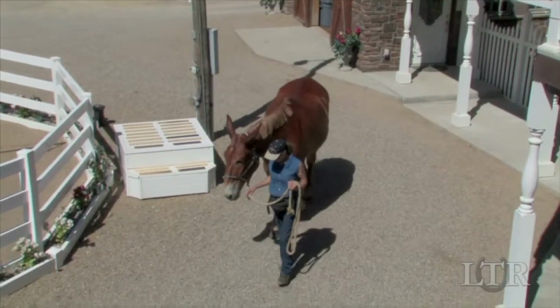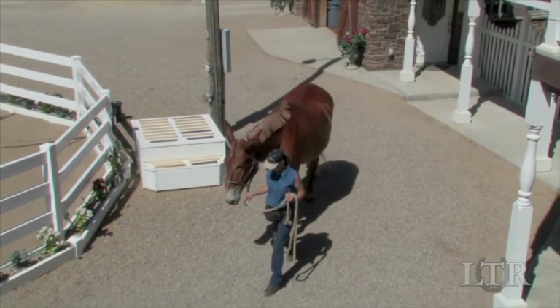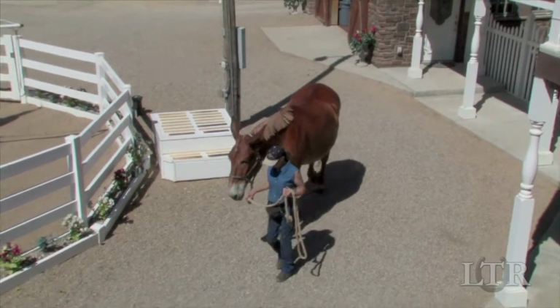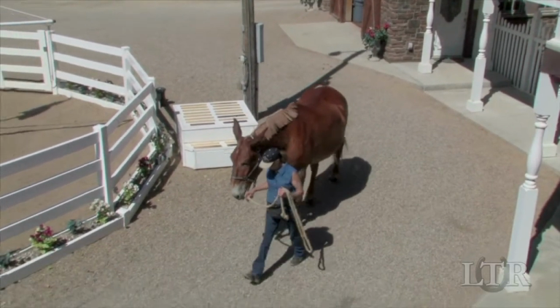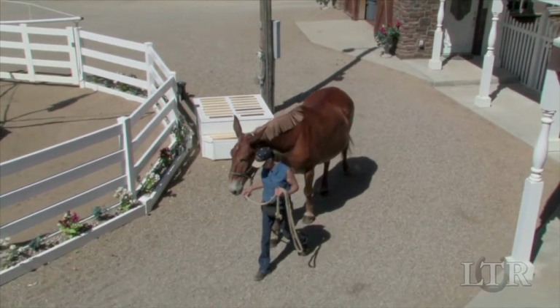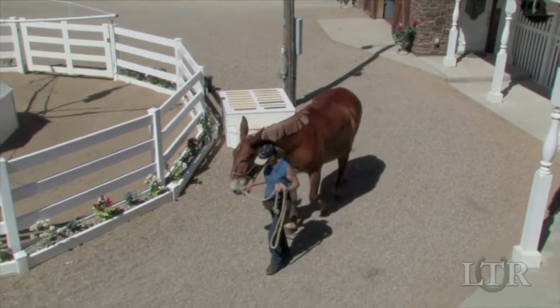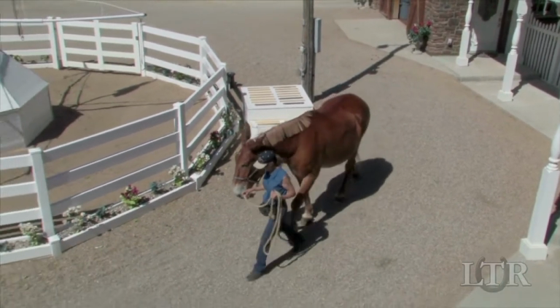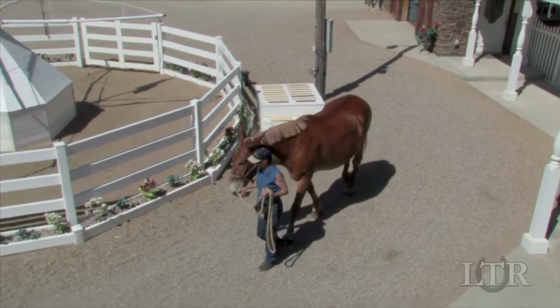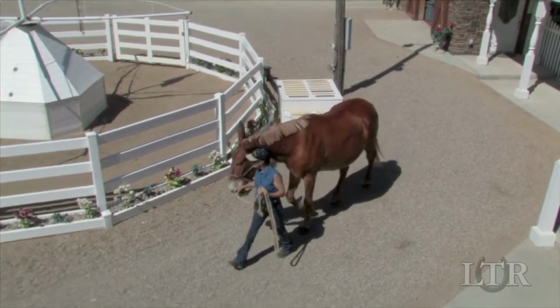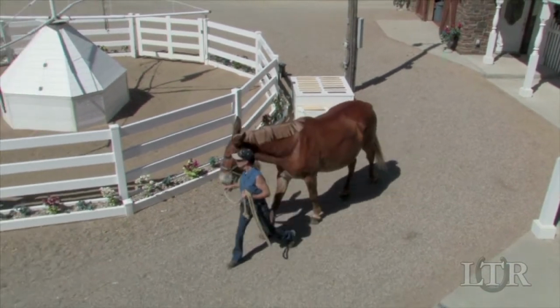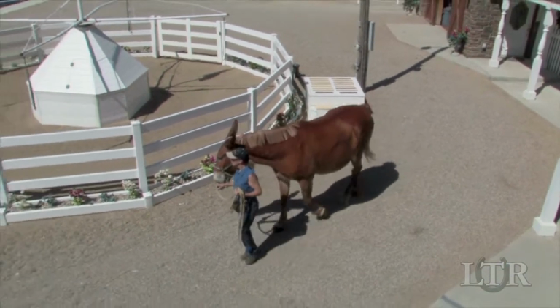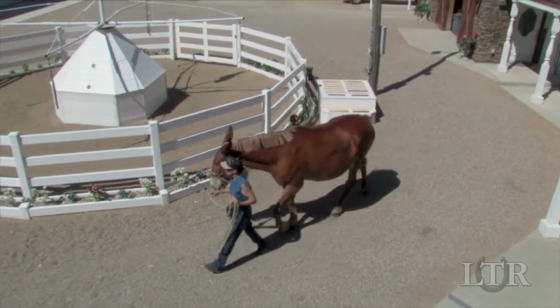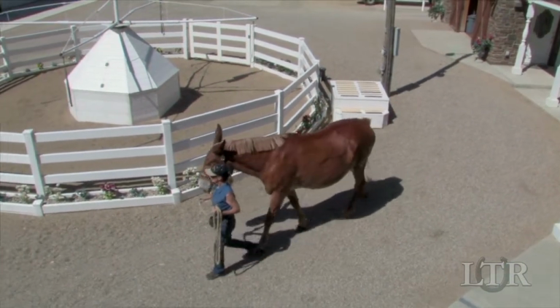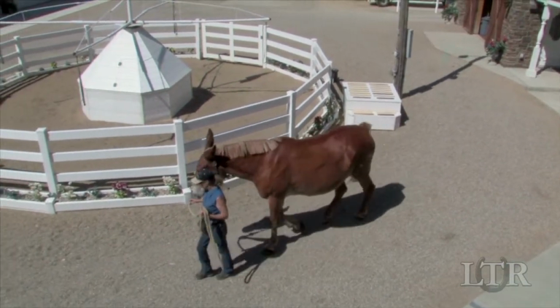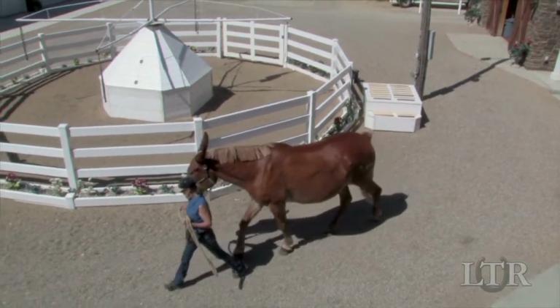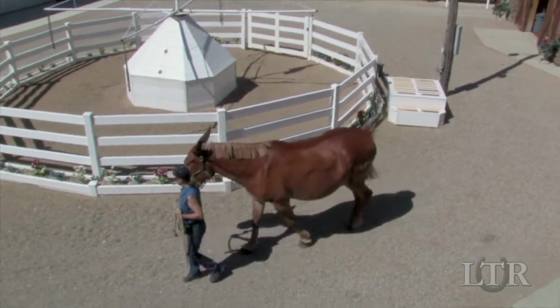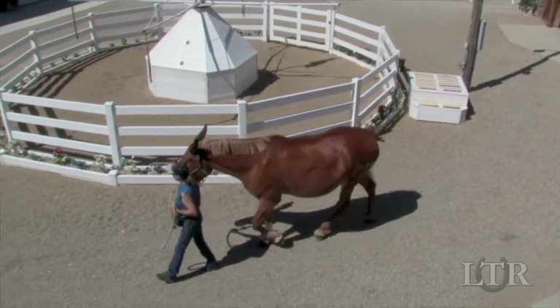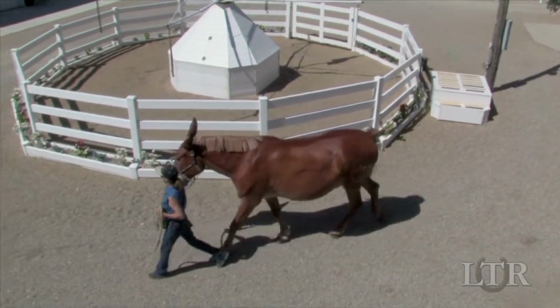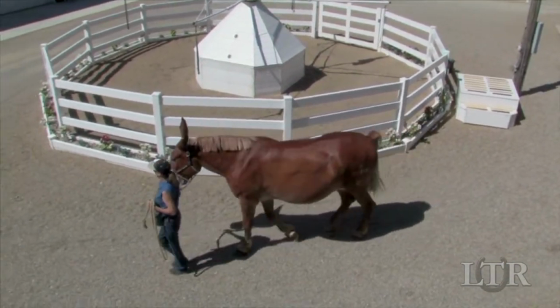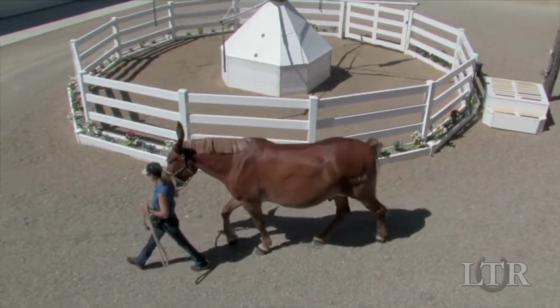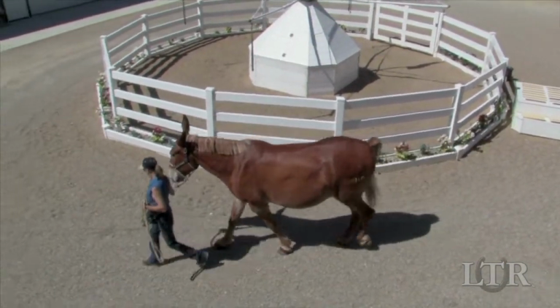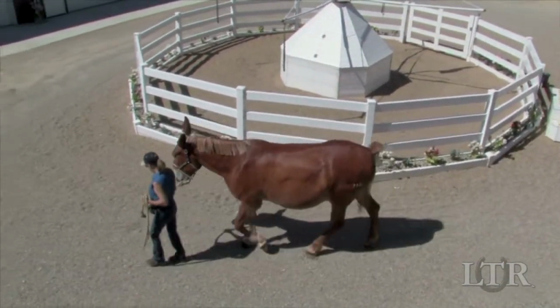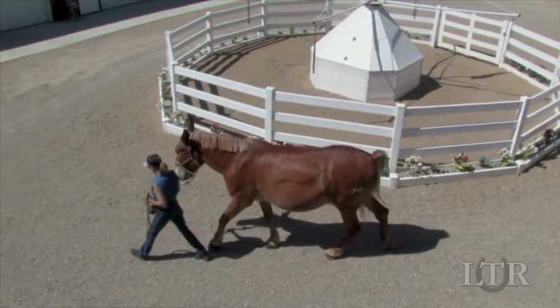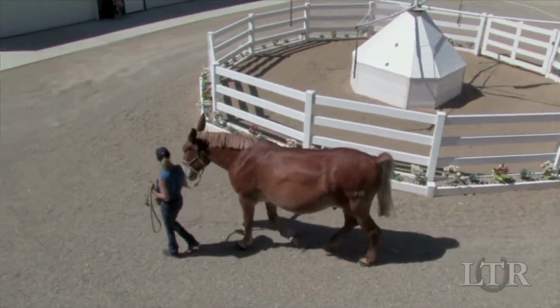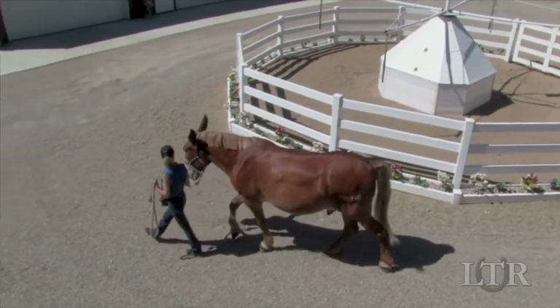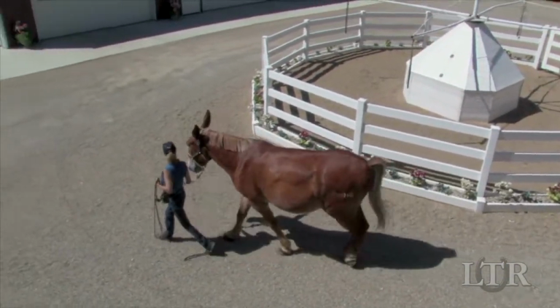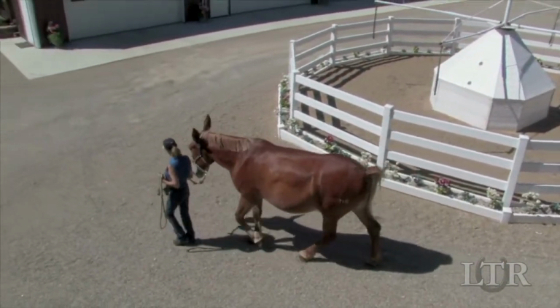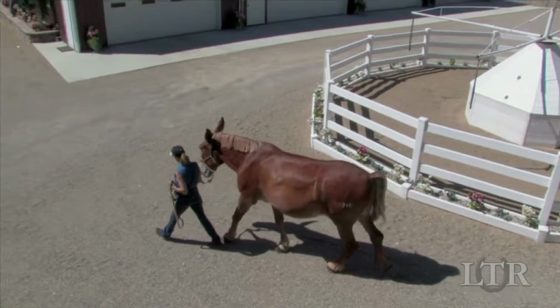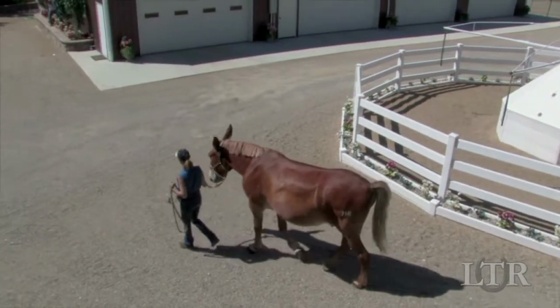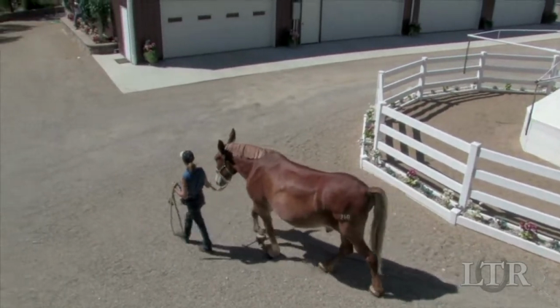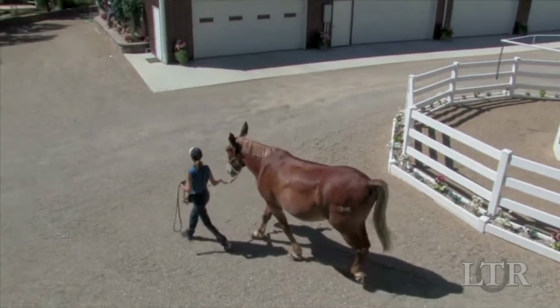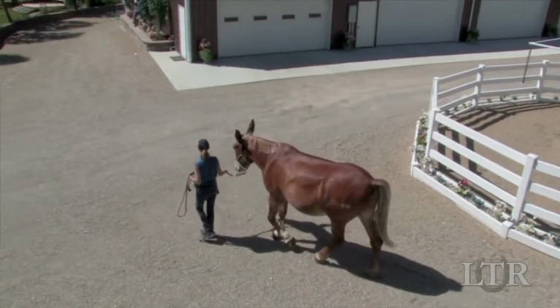Remember that you must always be in good posture when training your animal, because he will mirror your behavior and will learn from your example.